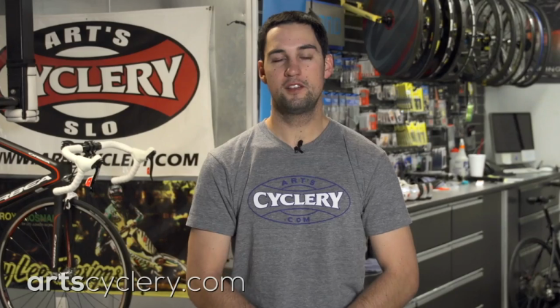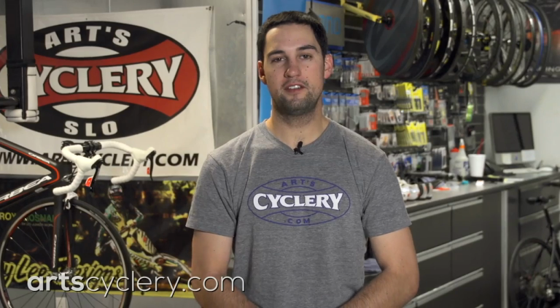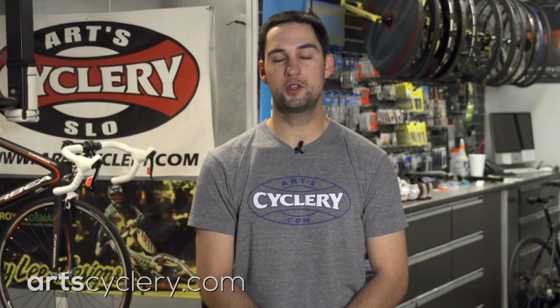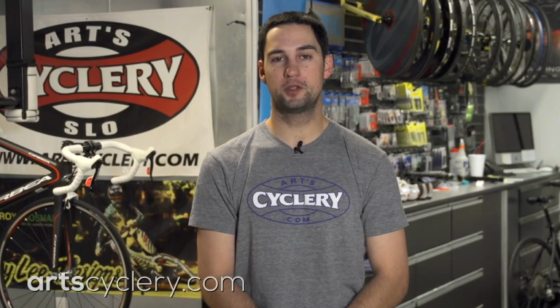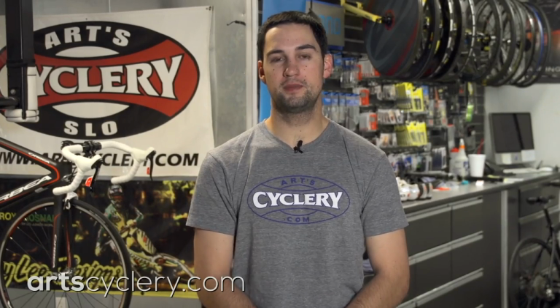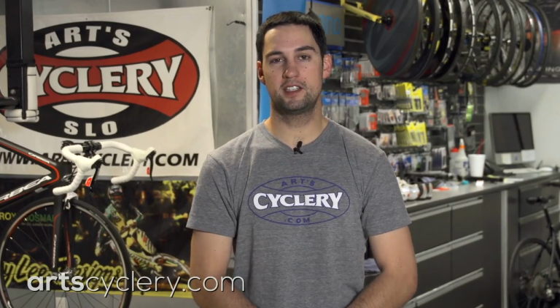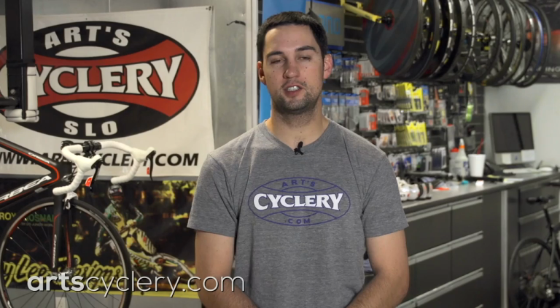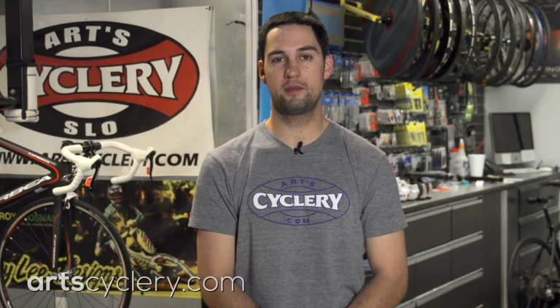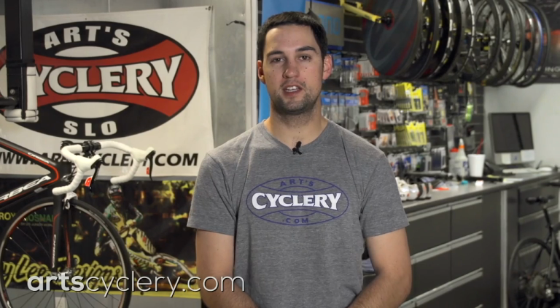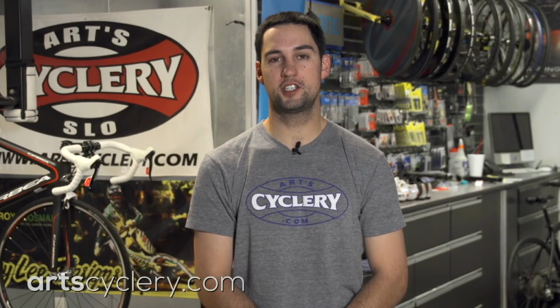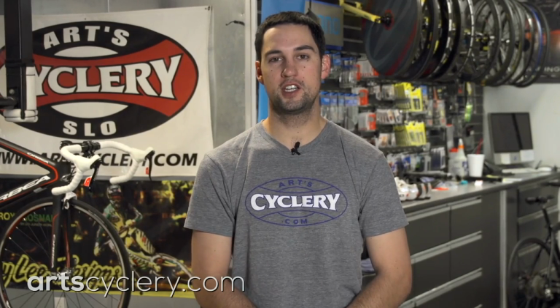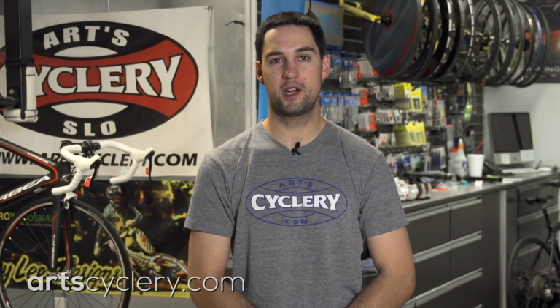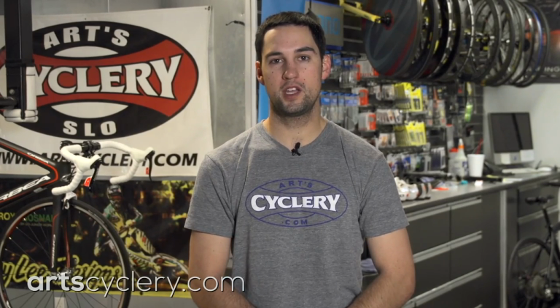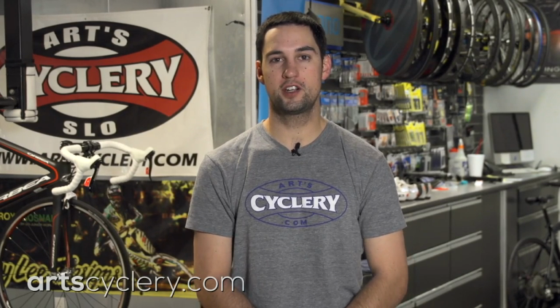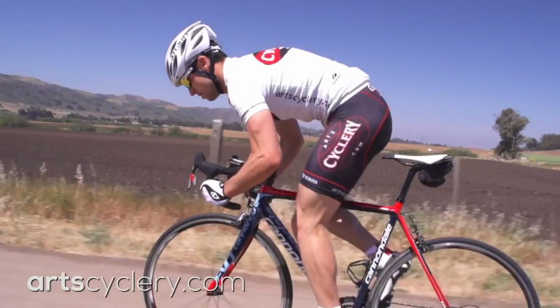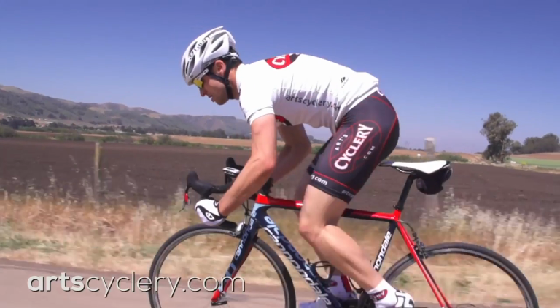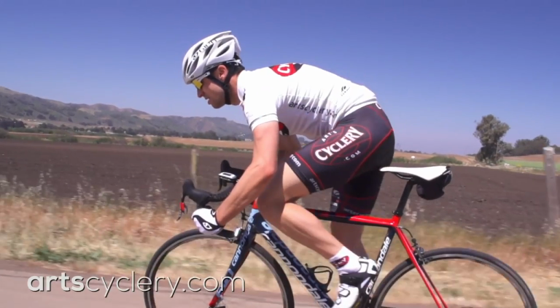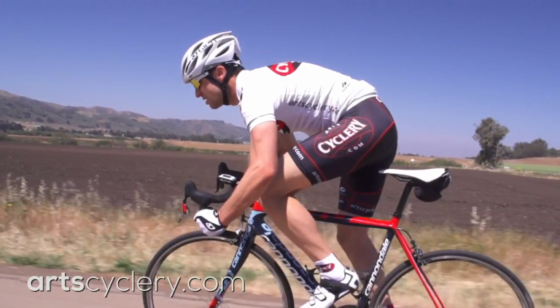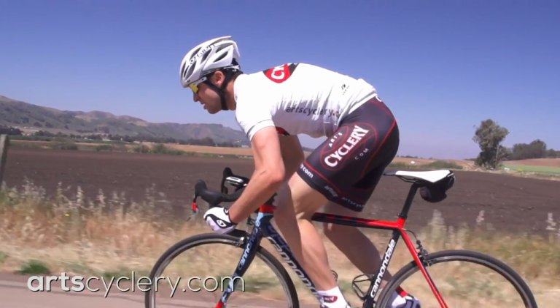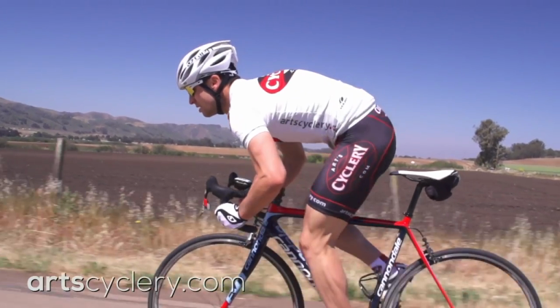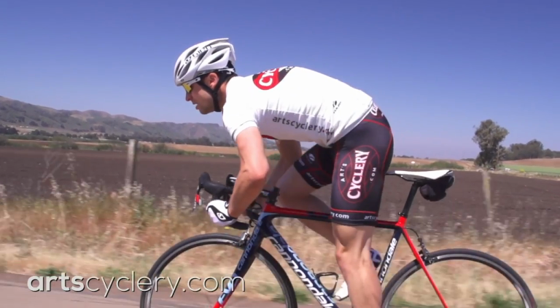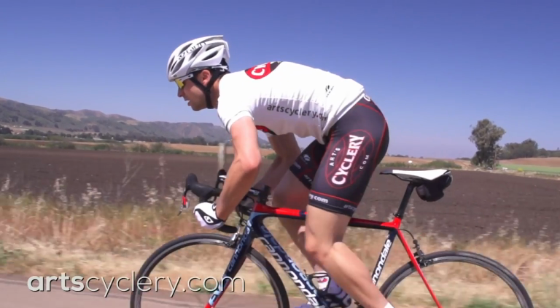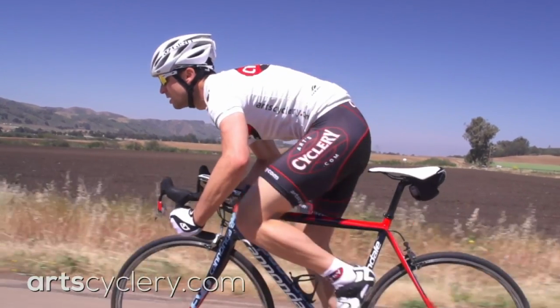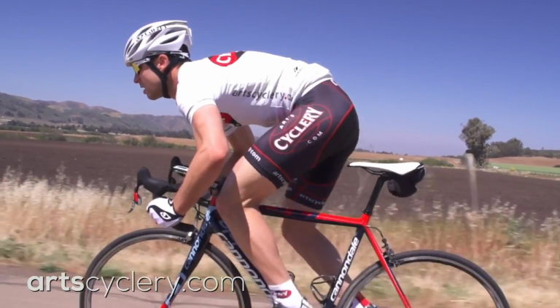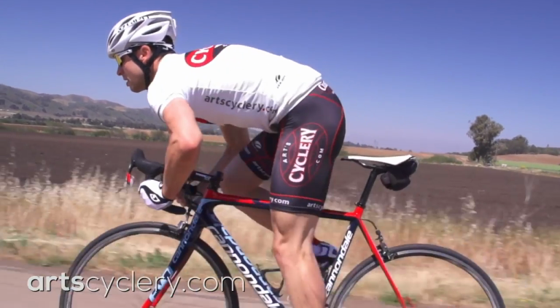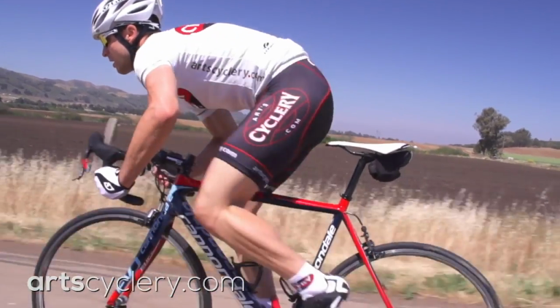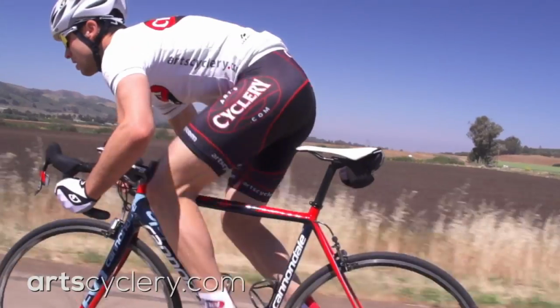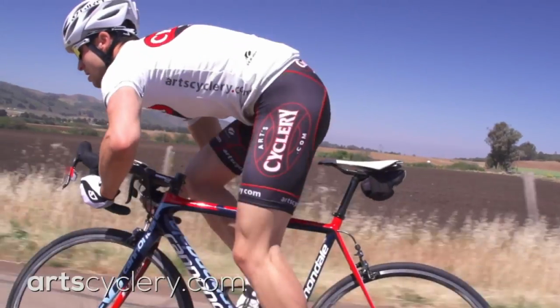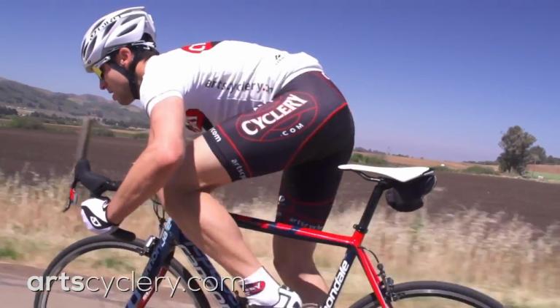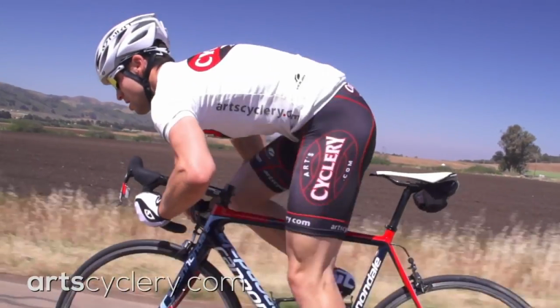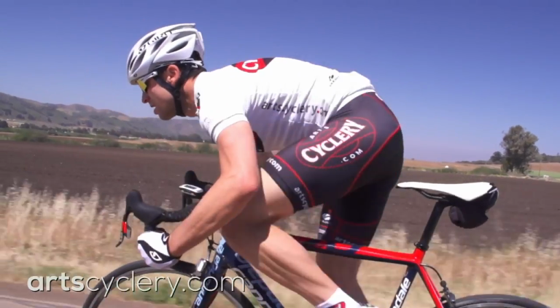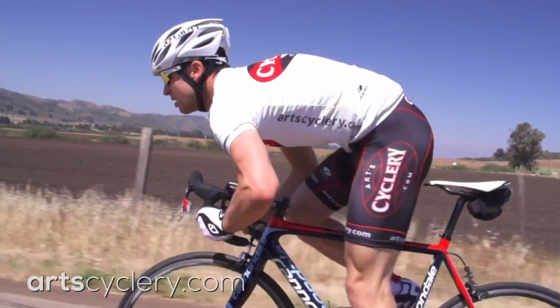If you have an older group, this method is still great because it ensures that no matter what gear you're in, the derailleur cage won't pull too hard on the chain, negatively affecting shifting and drivetrain efficiency.